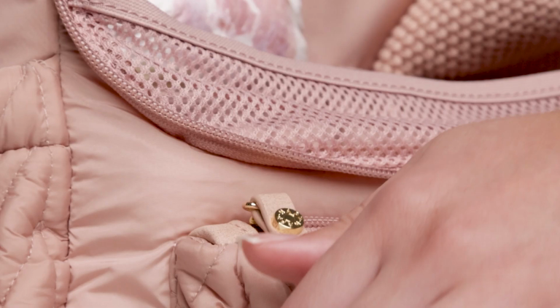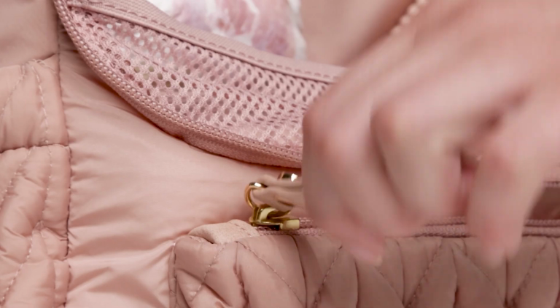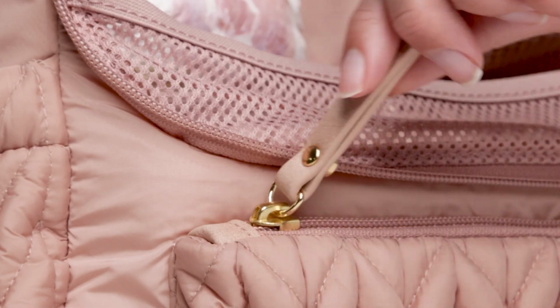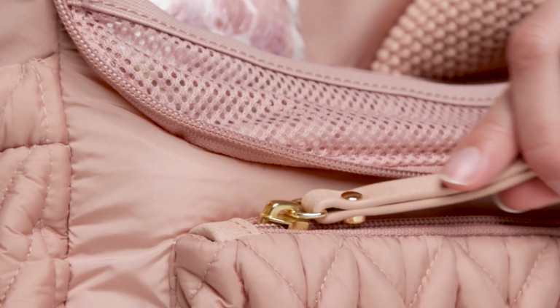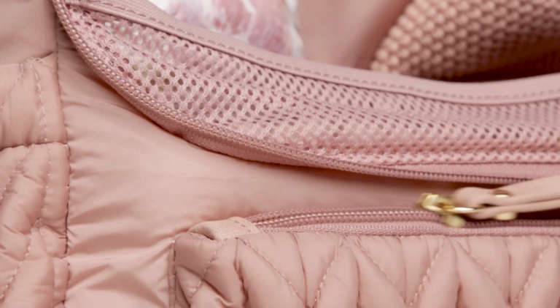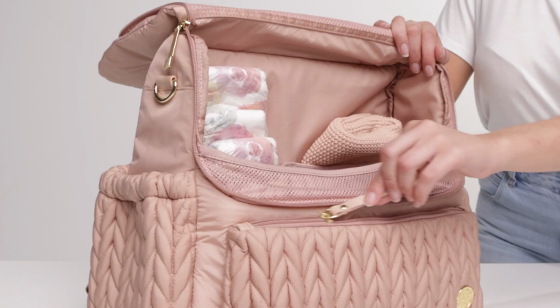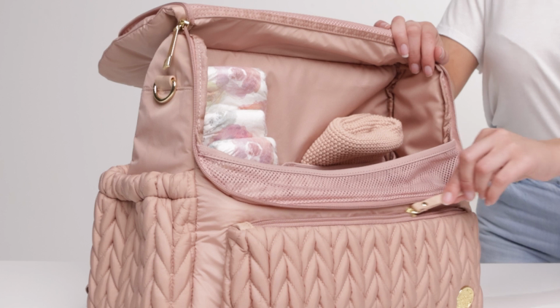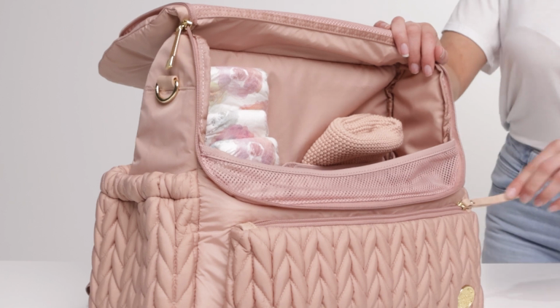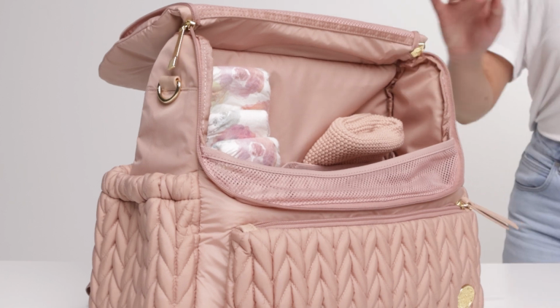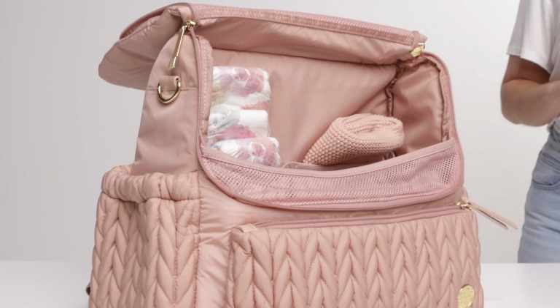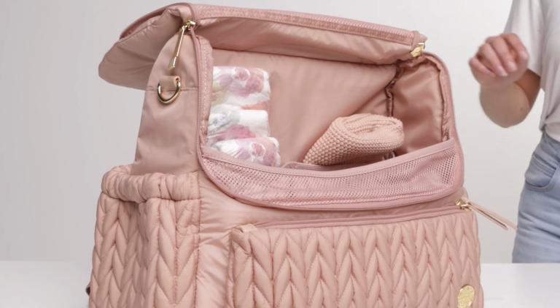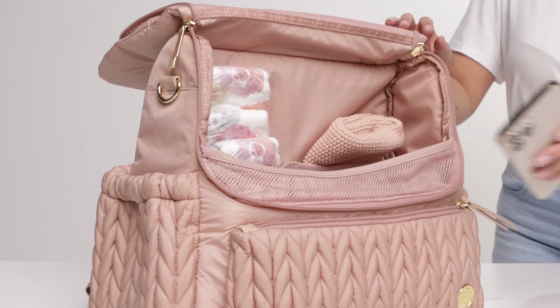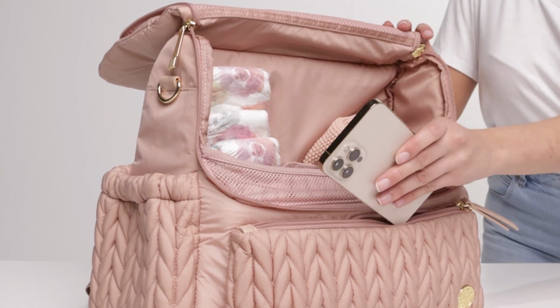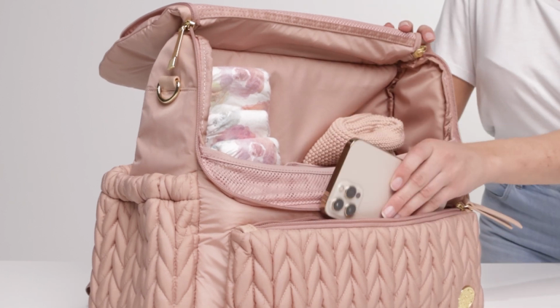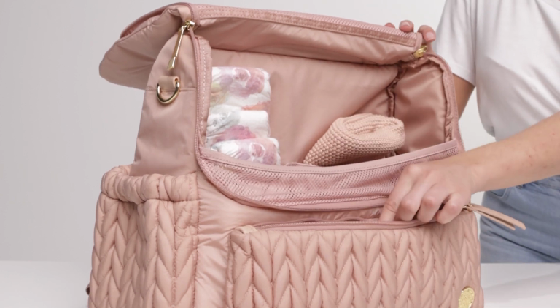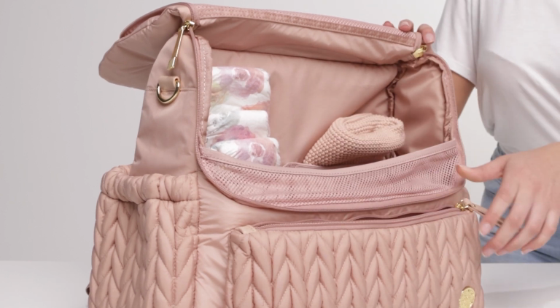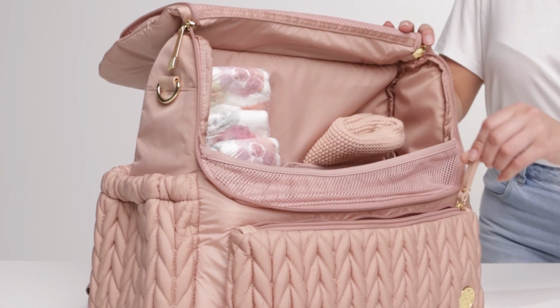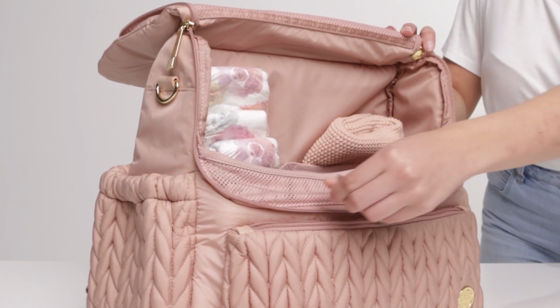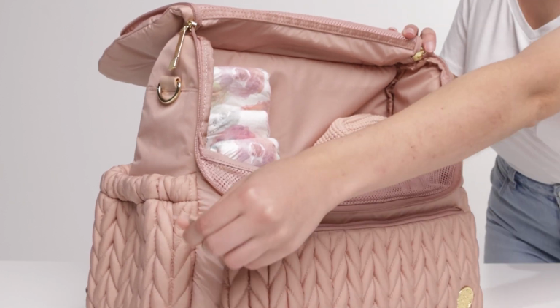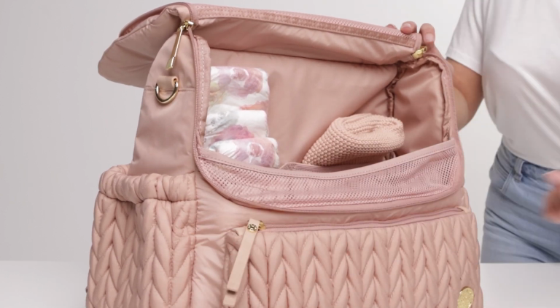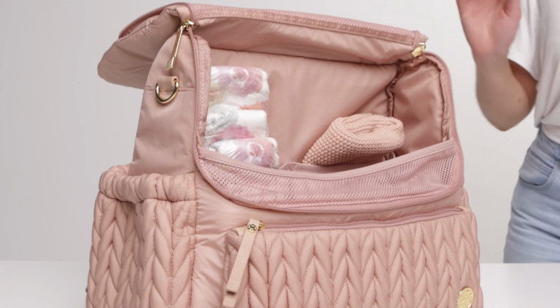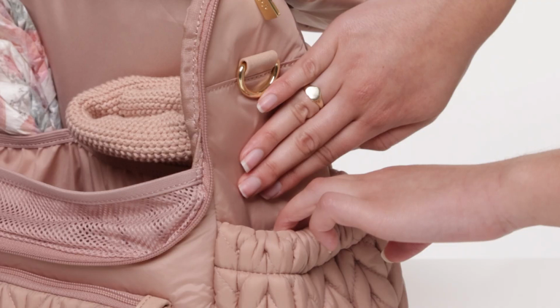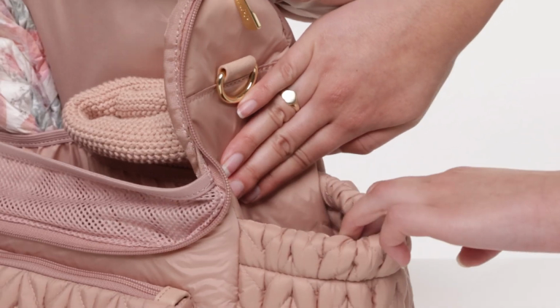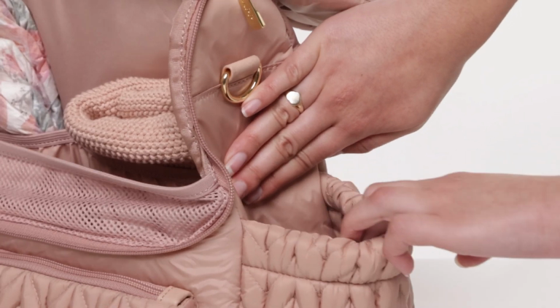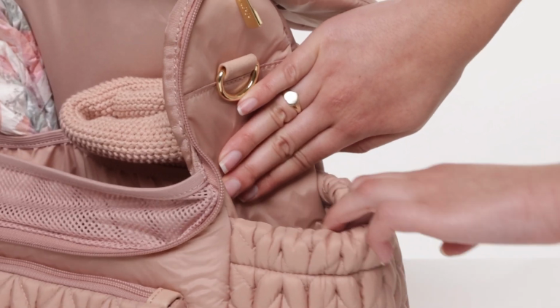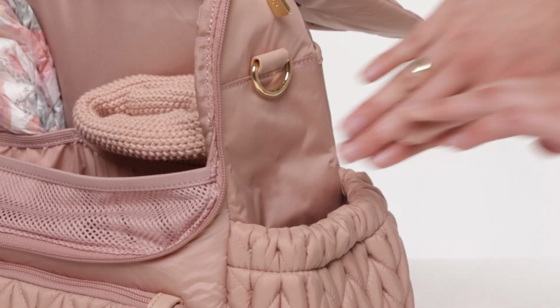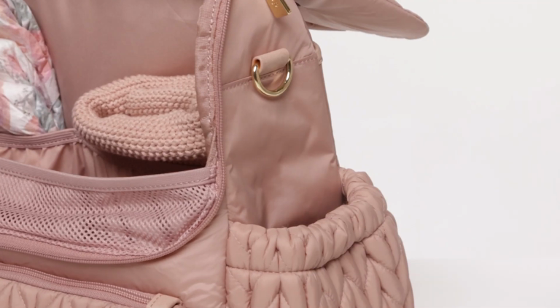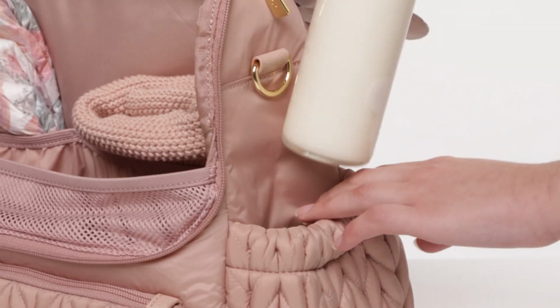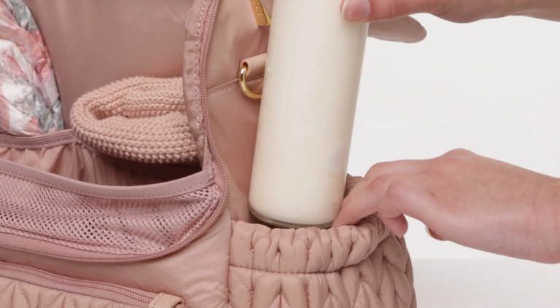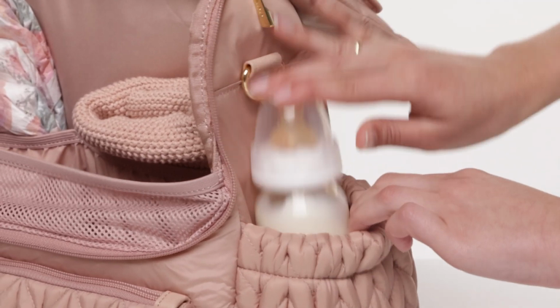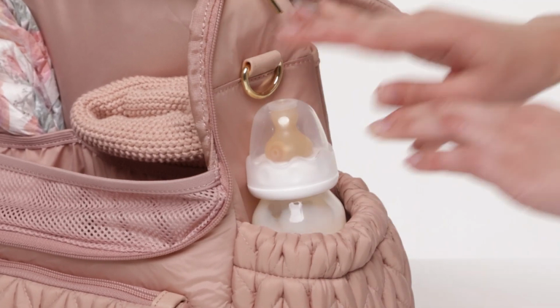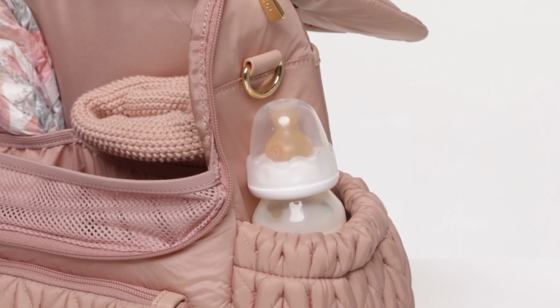Leave your purse at home and use the front zip mommy pocket to carry your long wallet, phone, makeup, and keys to keep them separate from baby's things. Easily grab your baby's bottles from the stretchy exterior bottle pockets.